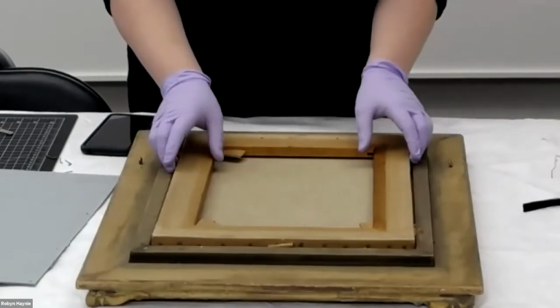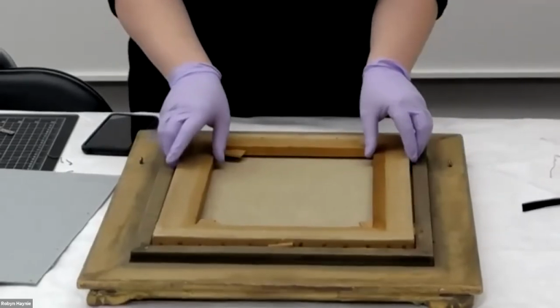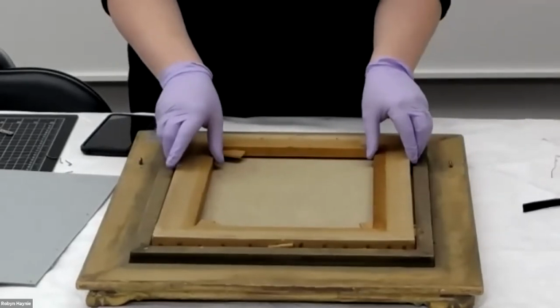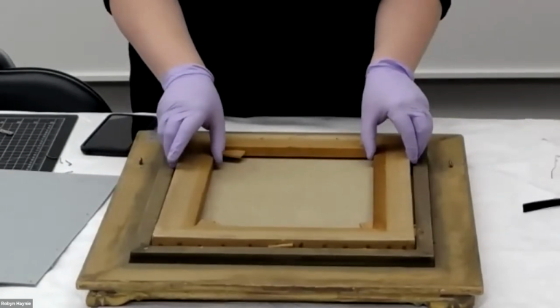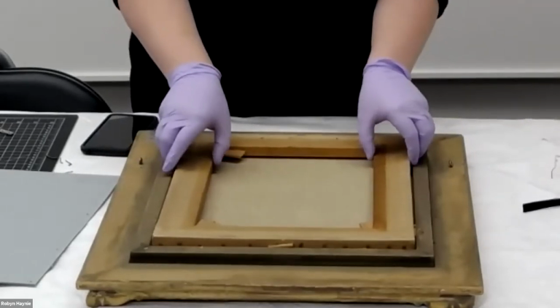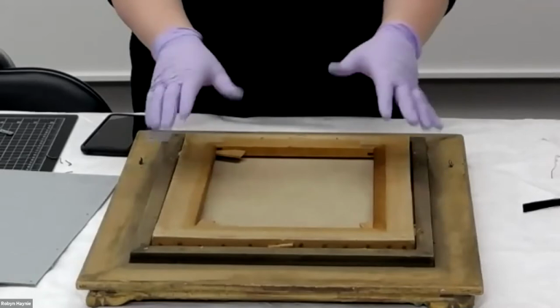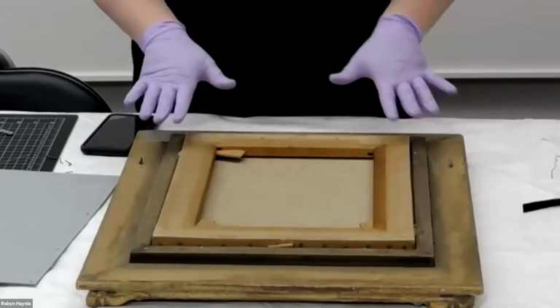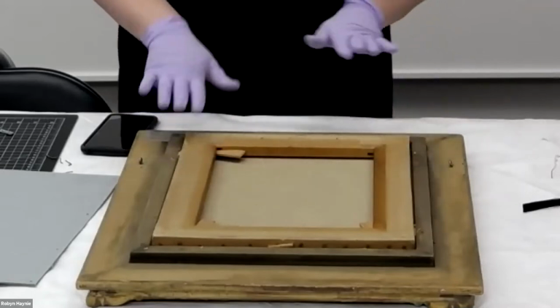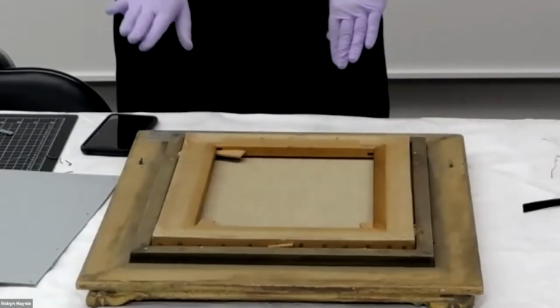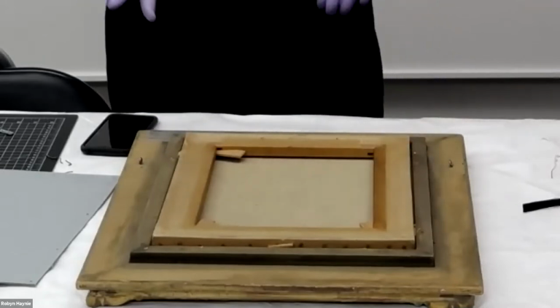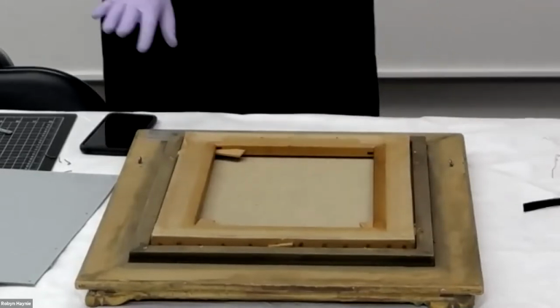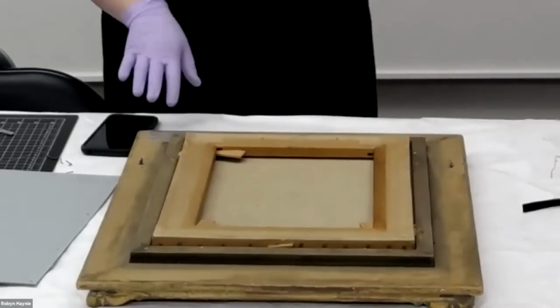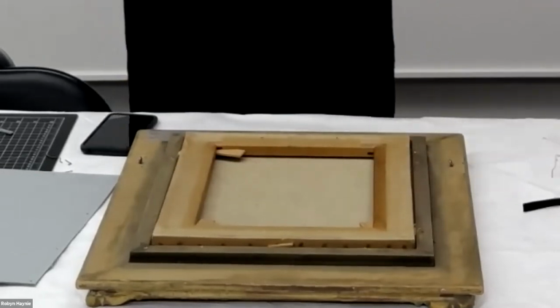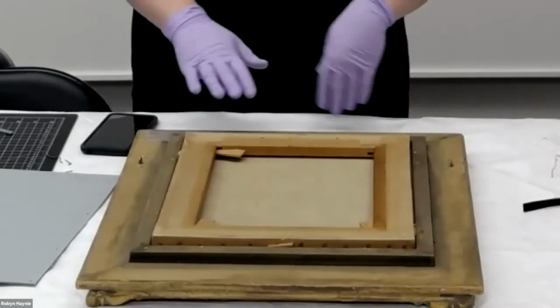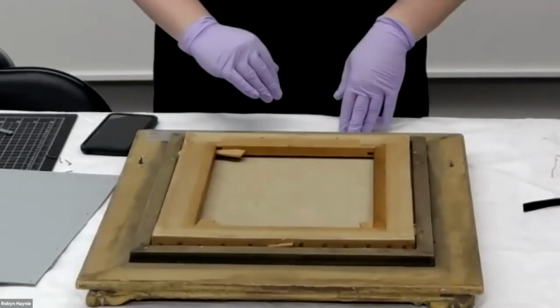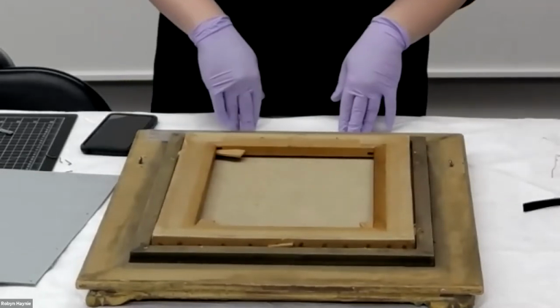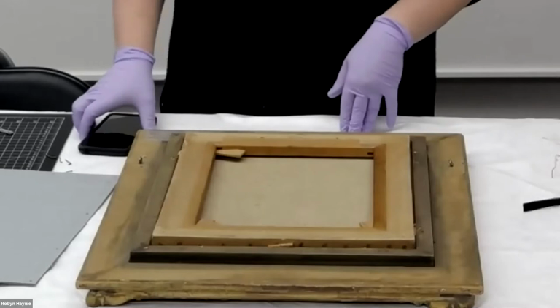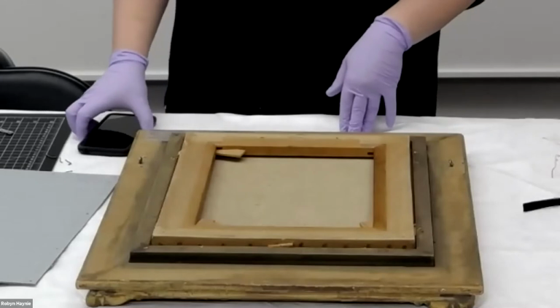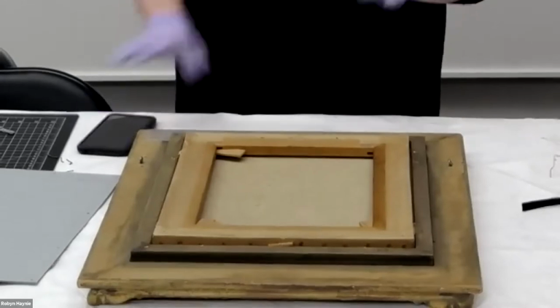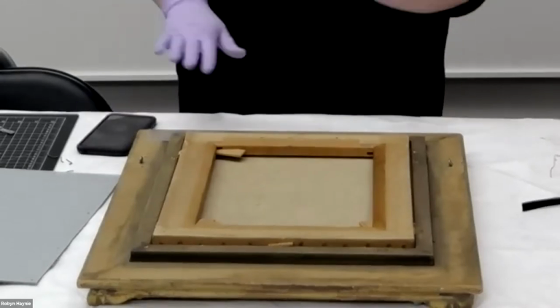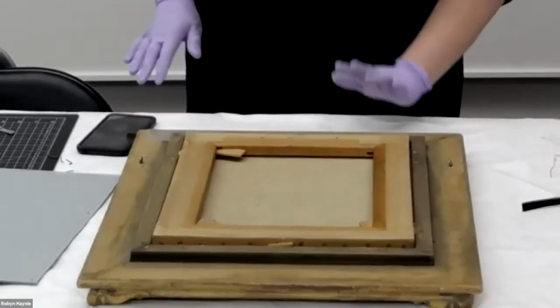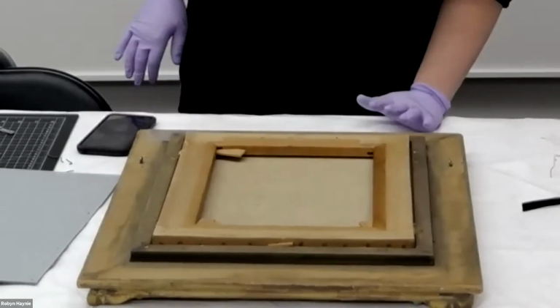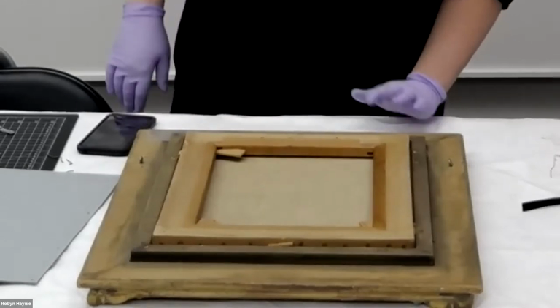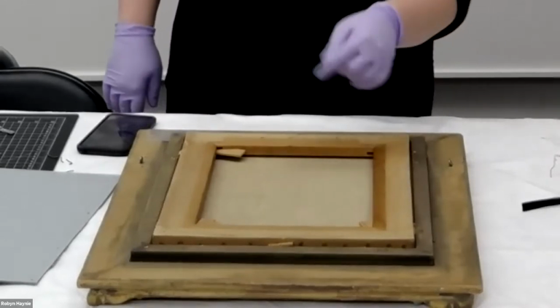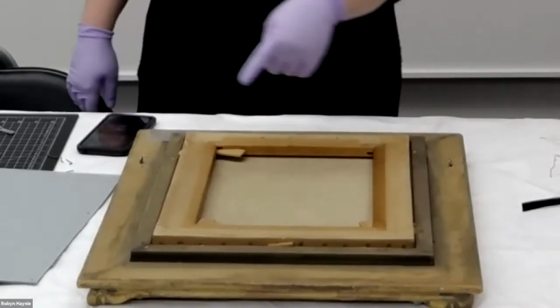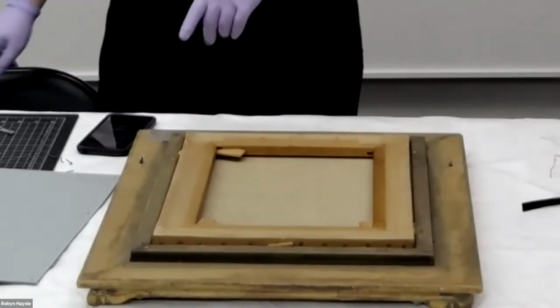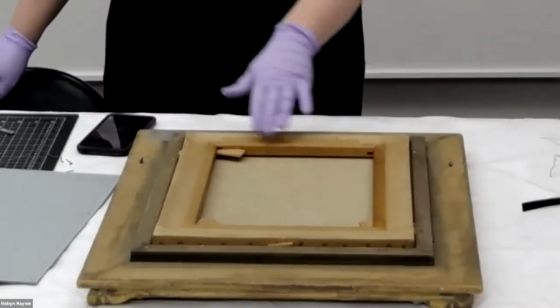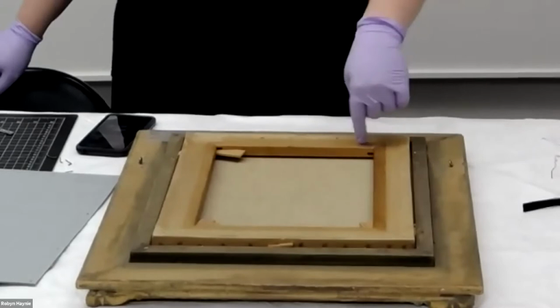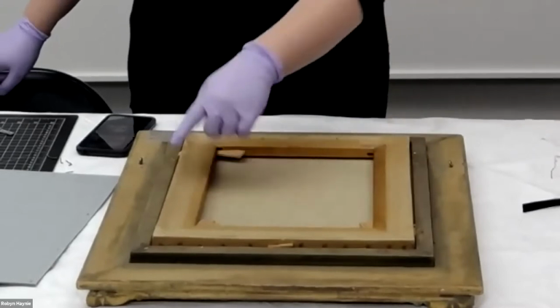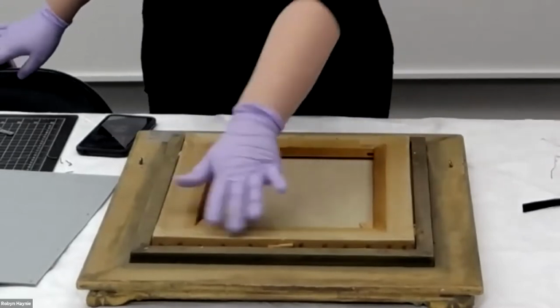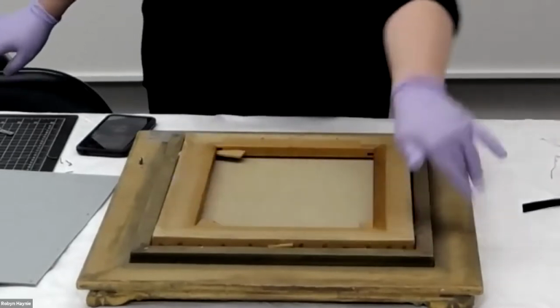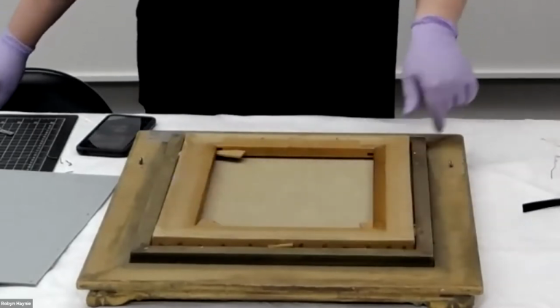Now we have the painting and it can come out from the frame. But before I remove it, I'm going to dust it. The canvas itself isn't too dirty, so I'm not going to do any cleaning on the canvas, but I am going to dust the stretcher and the frame itself.